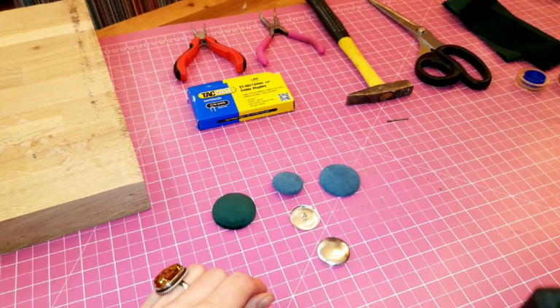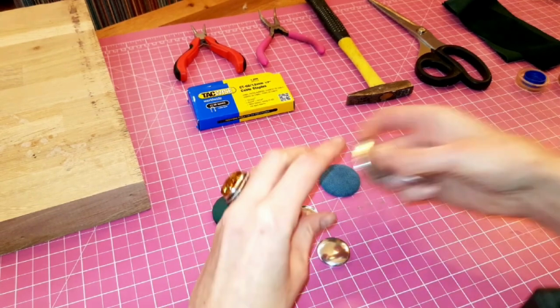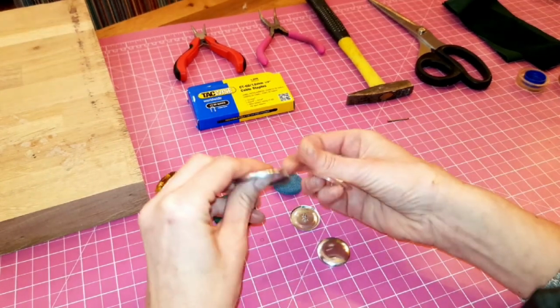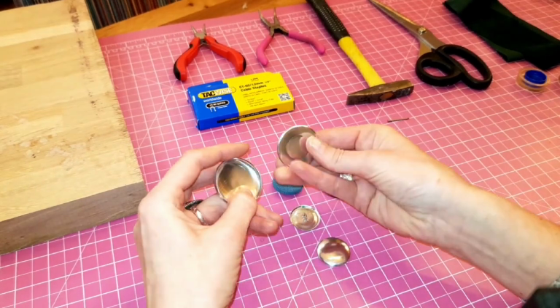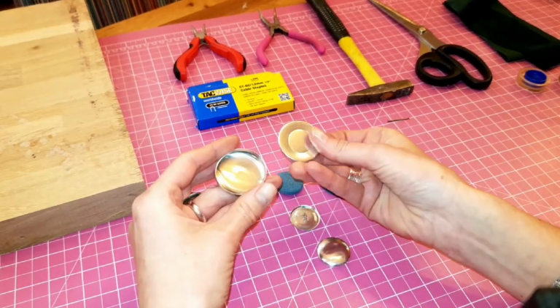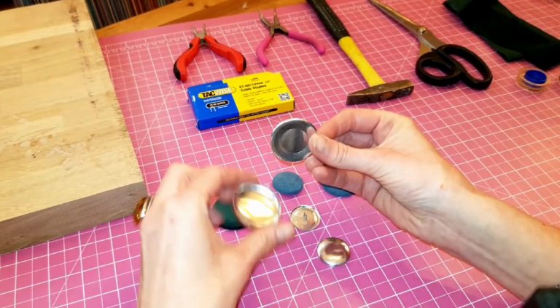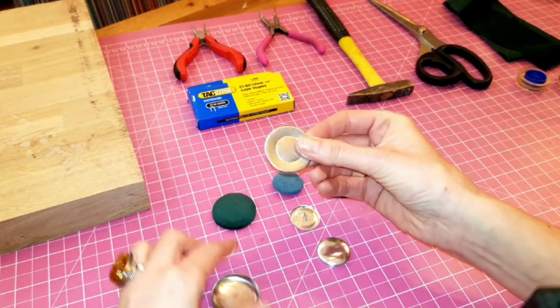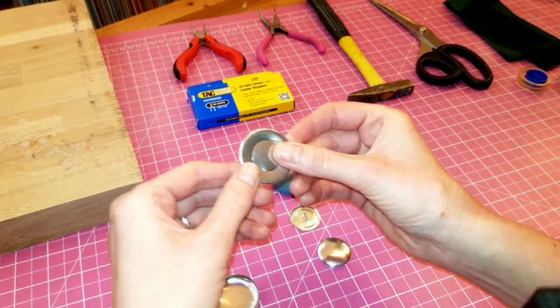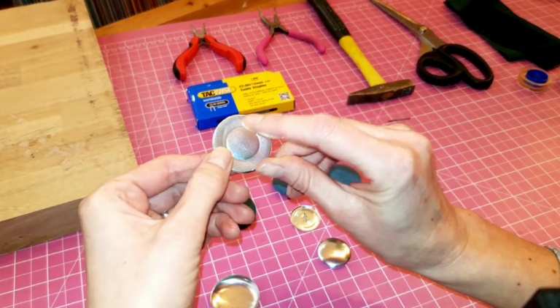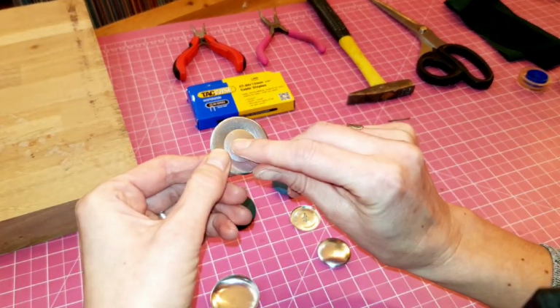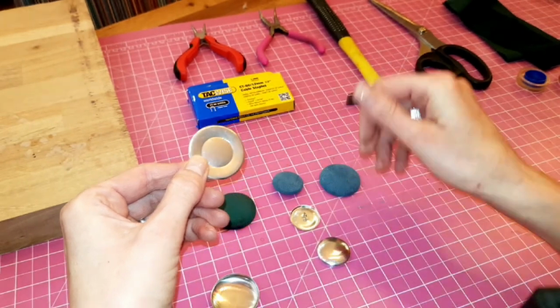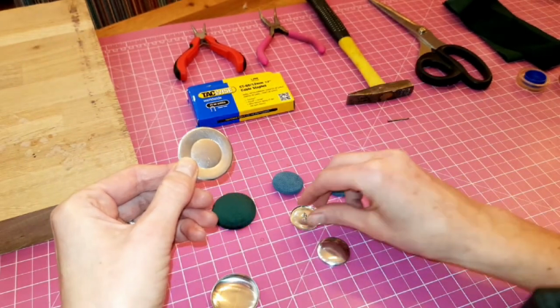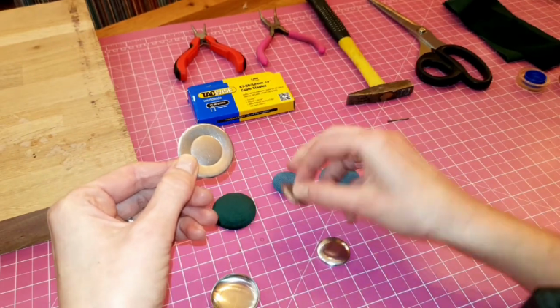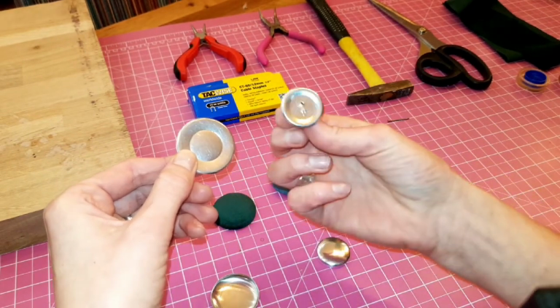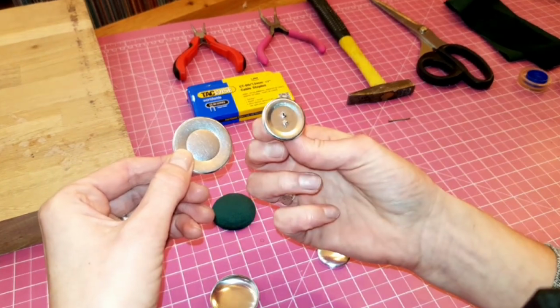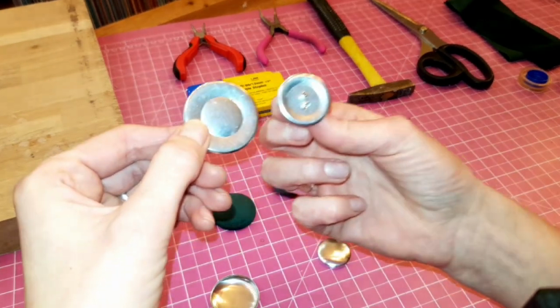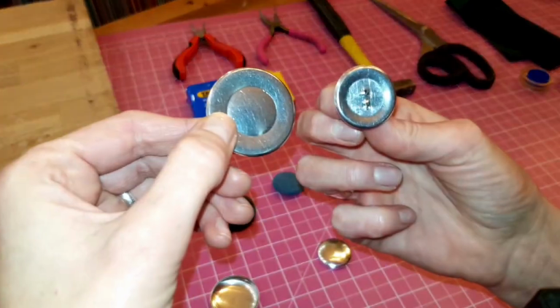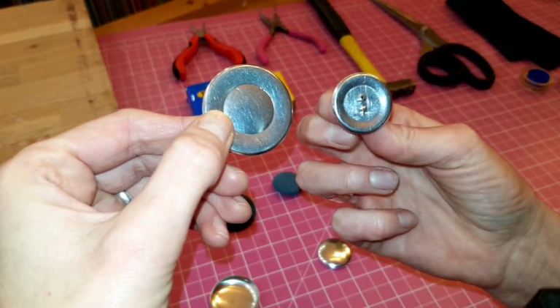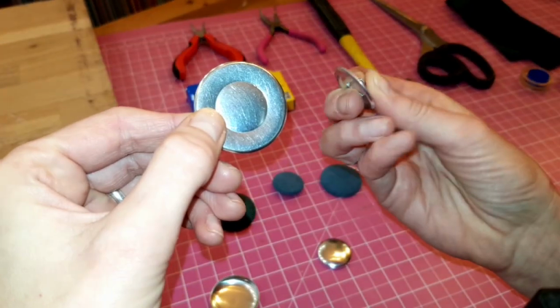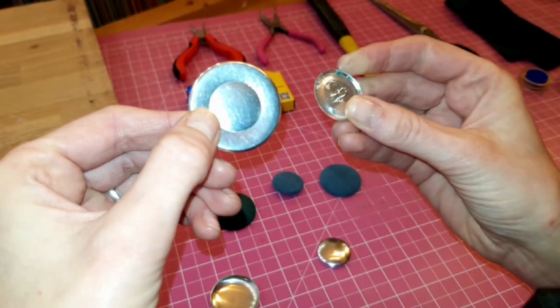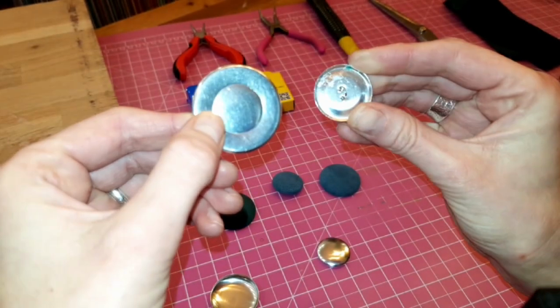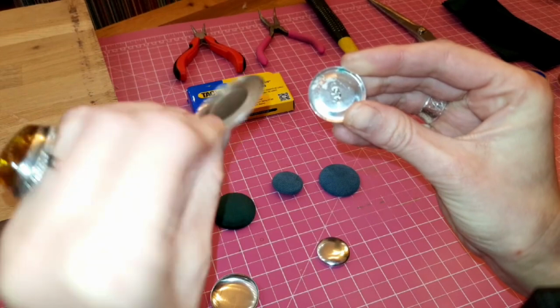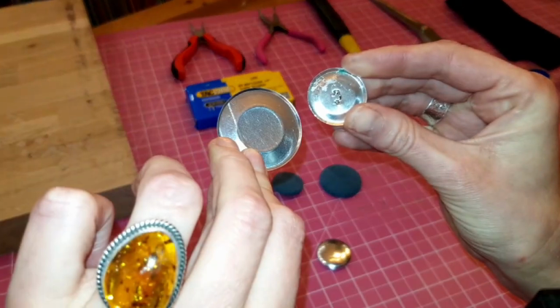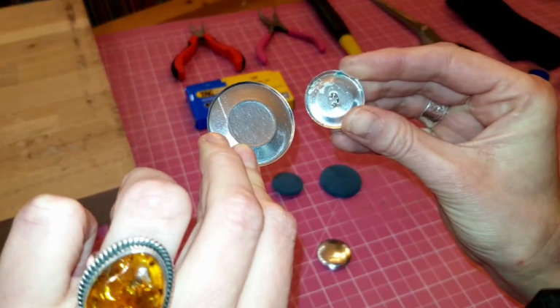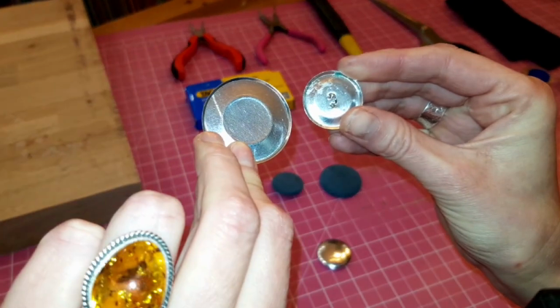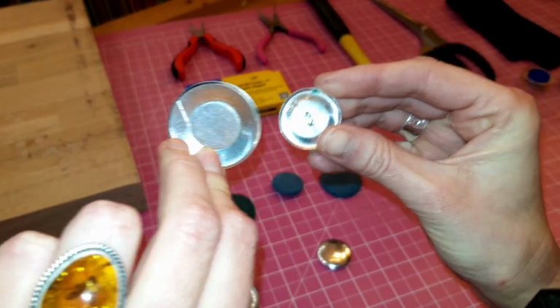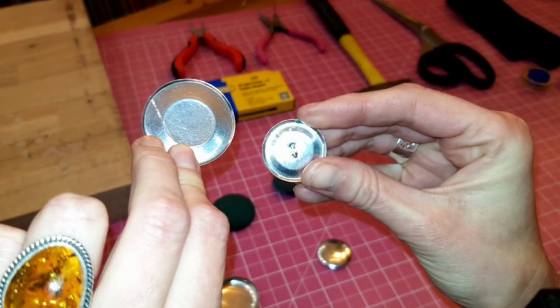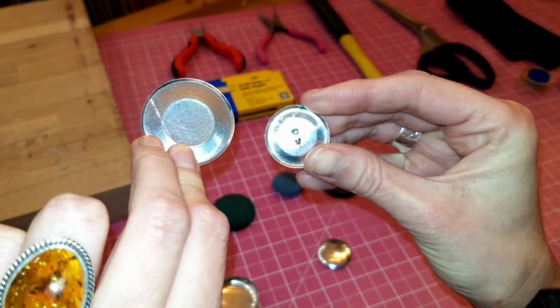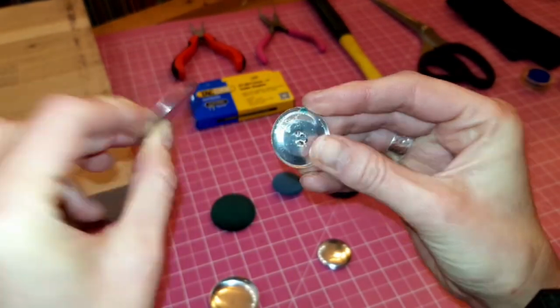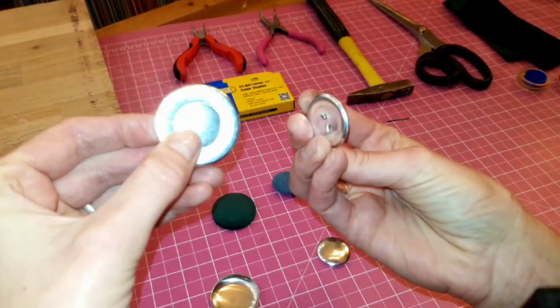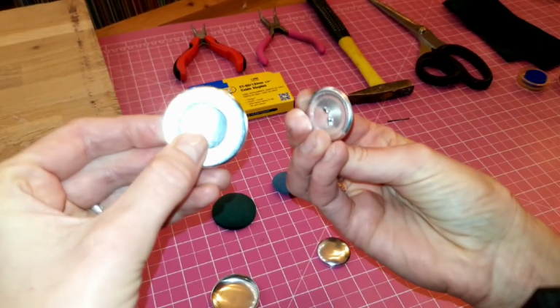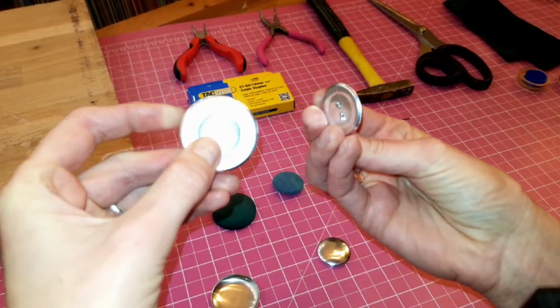One button consists of two parts: the bottom part and the cover top part. The bottom one is without or with the hook, as you can see here, and the top is the one that you put your fabric over. So this is the bottom part I'm showing you now.